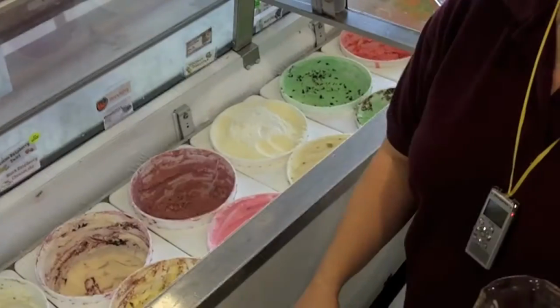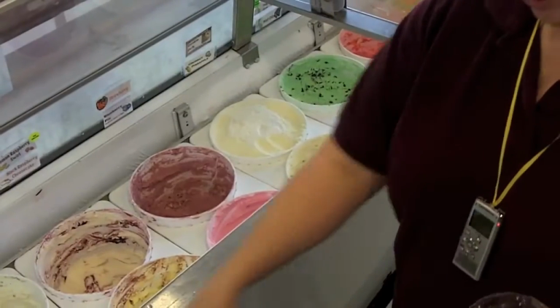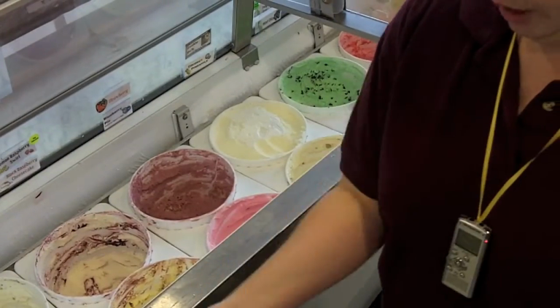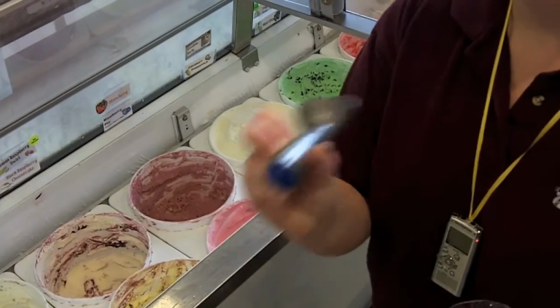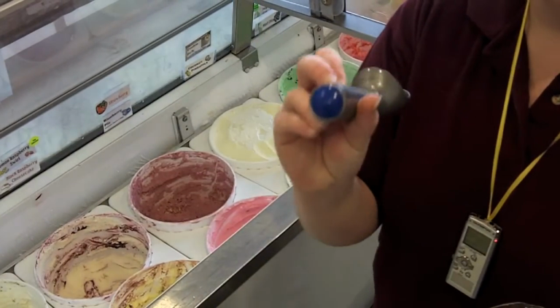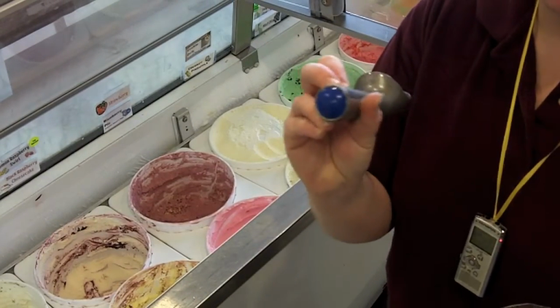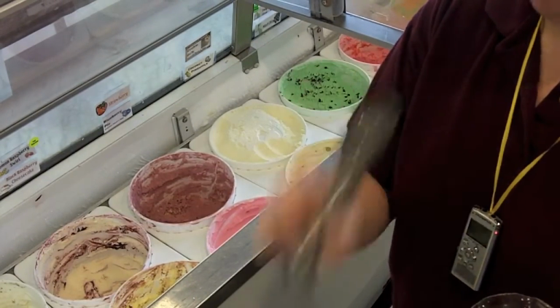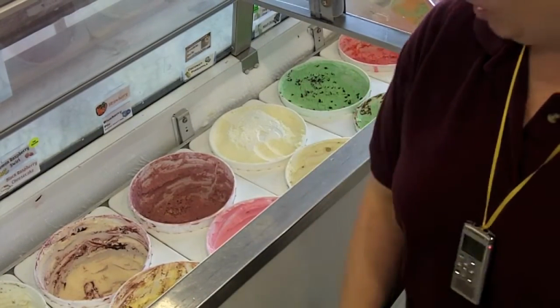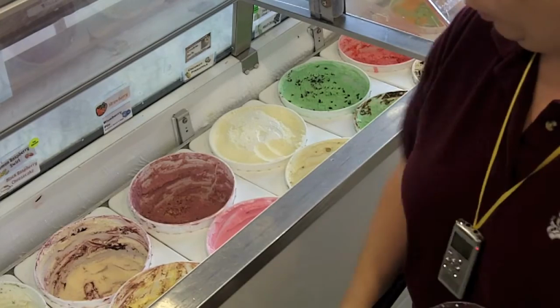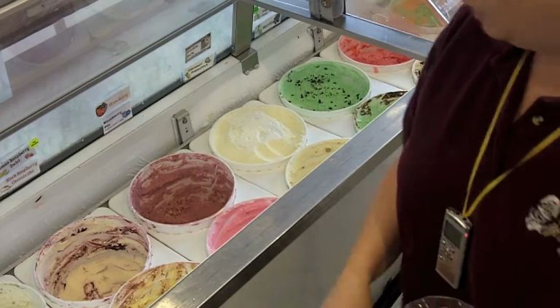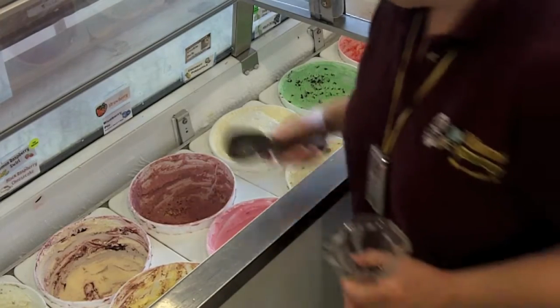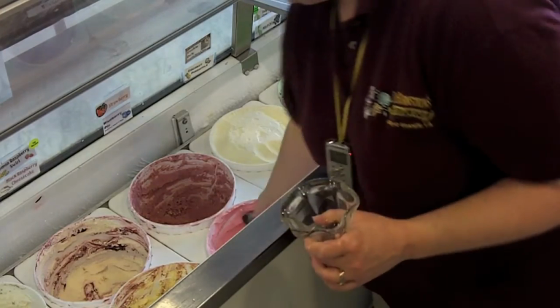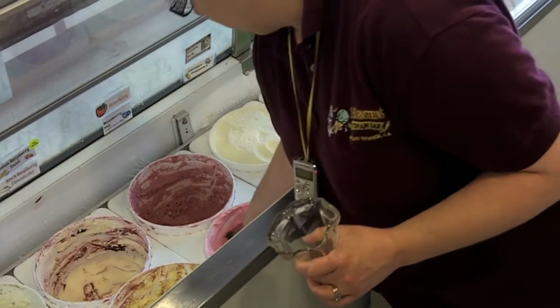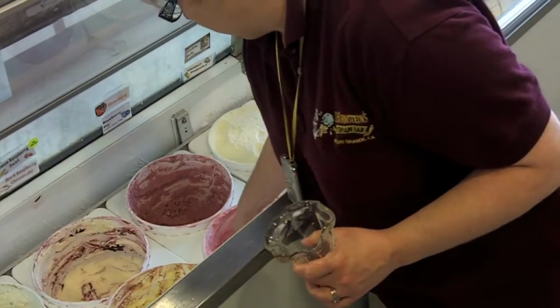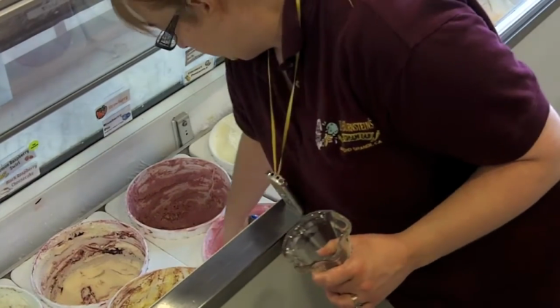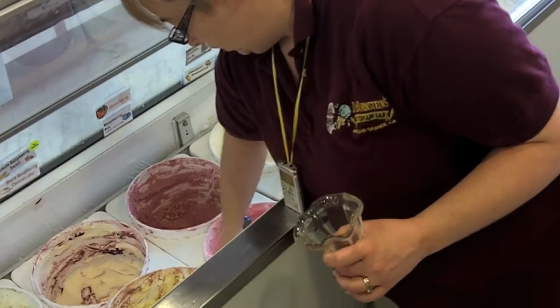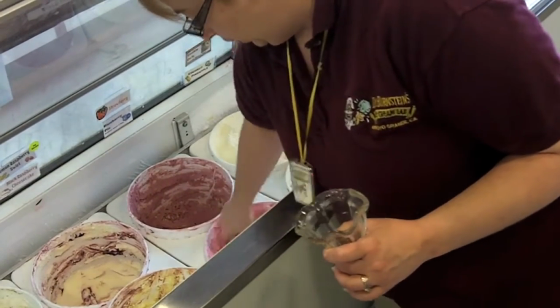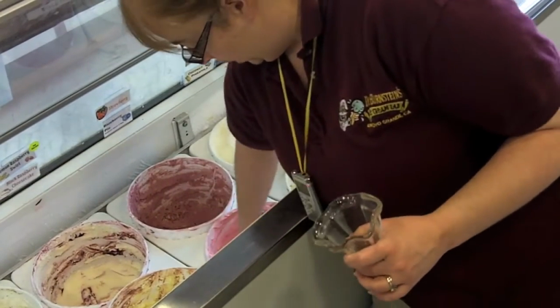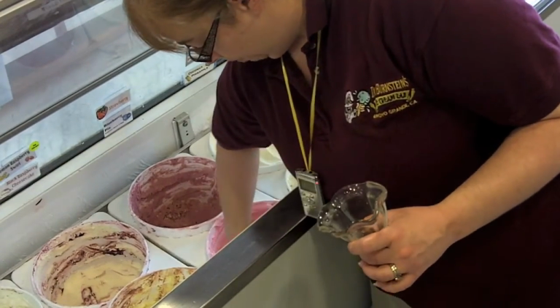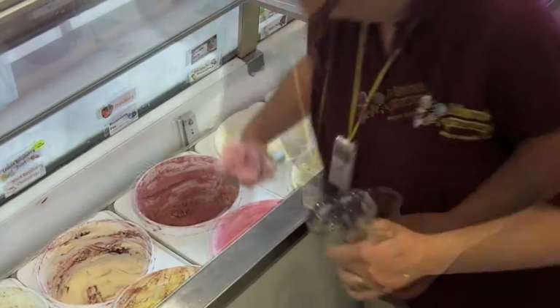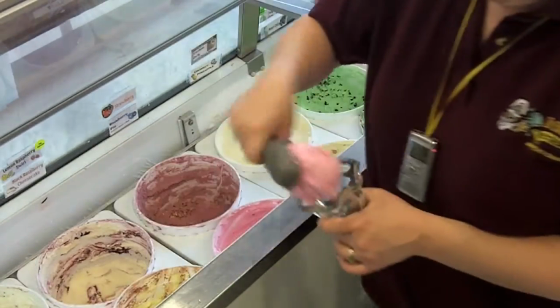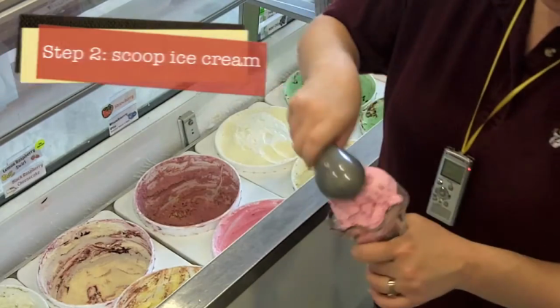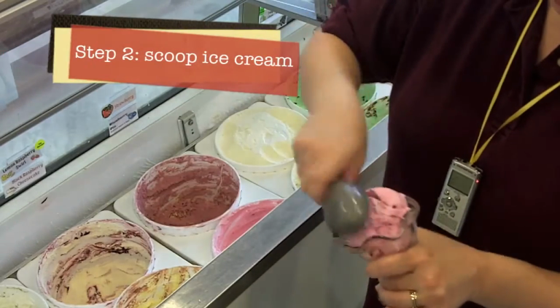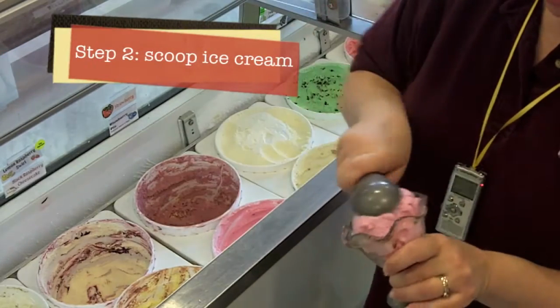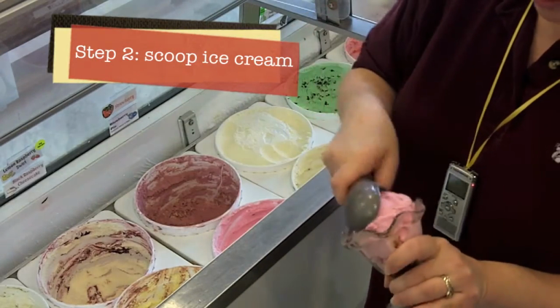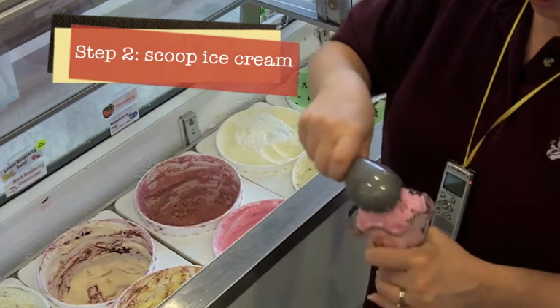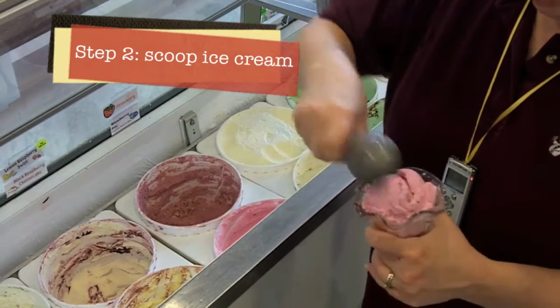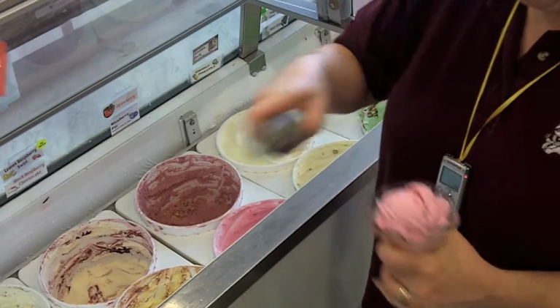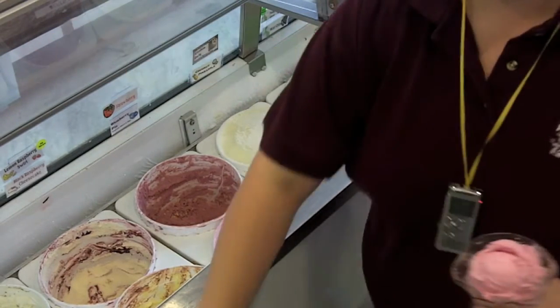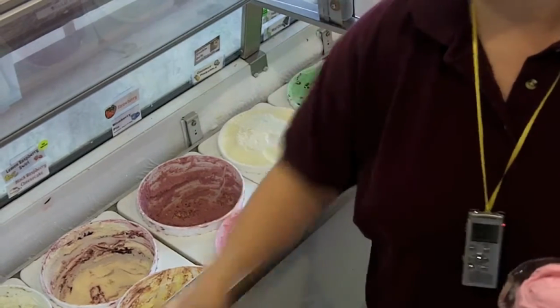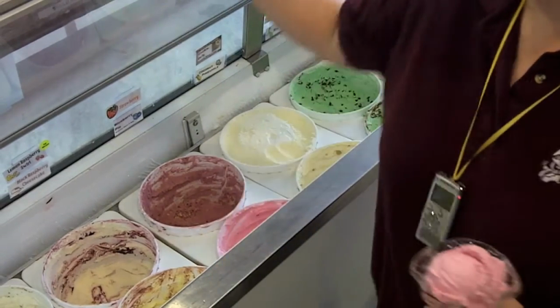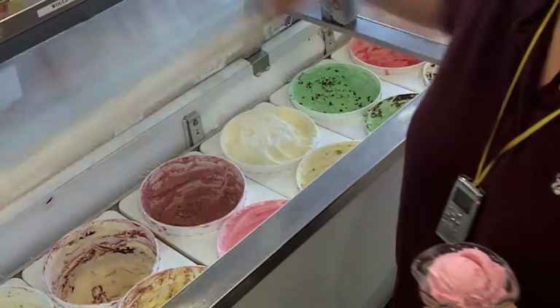We're going to grab a blue scoop for a single dip. Get your single dip of ice cream. Now it's the customer's choice on what kind of ice cream they would like — we're just doing strawberry for the video.